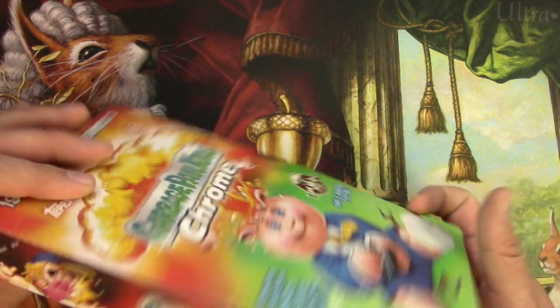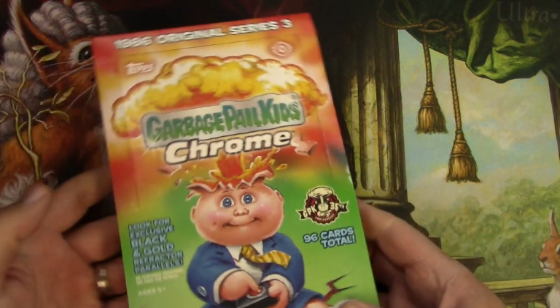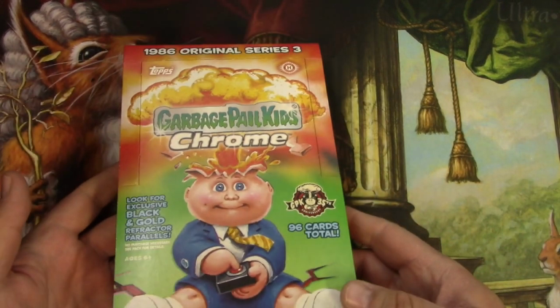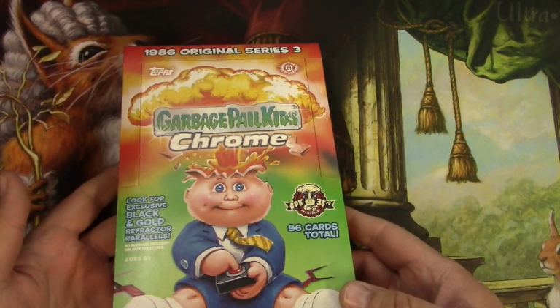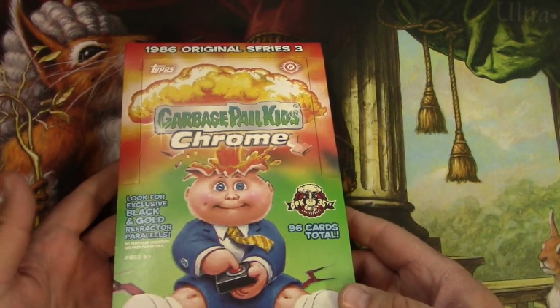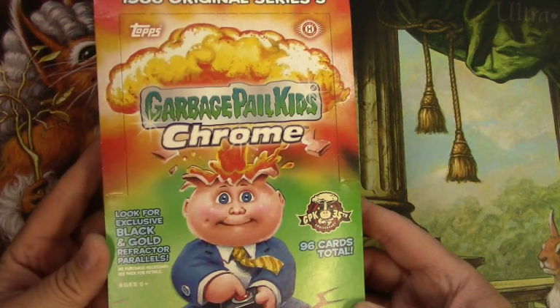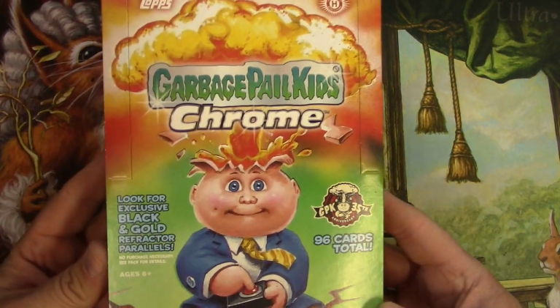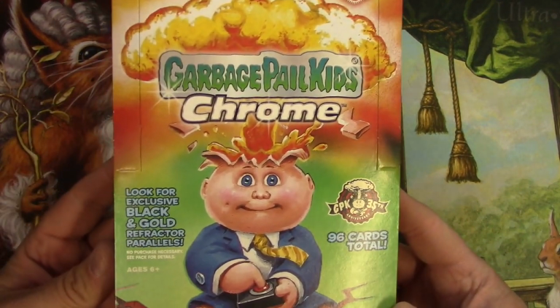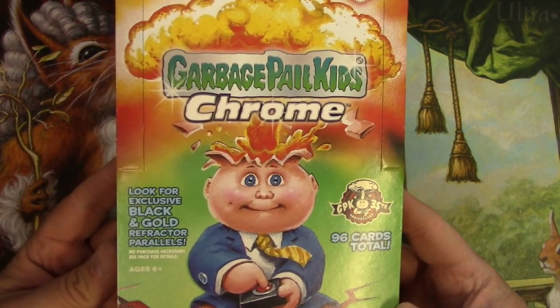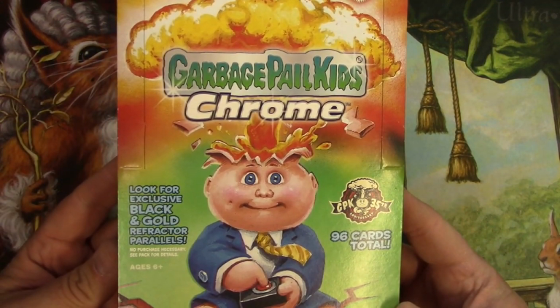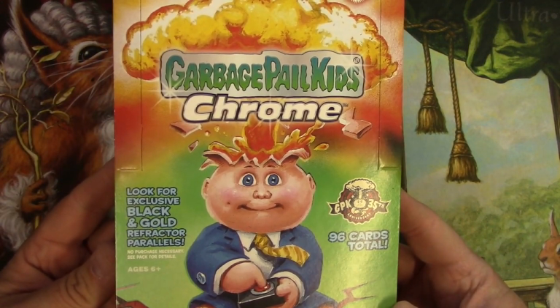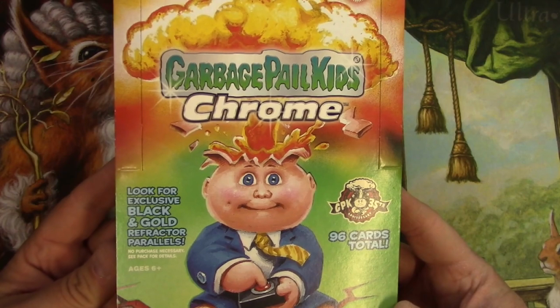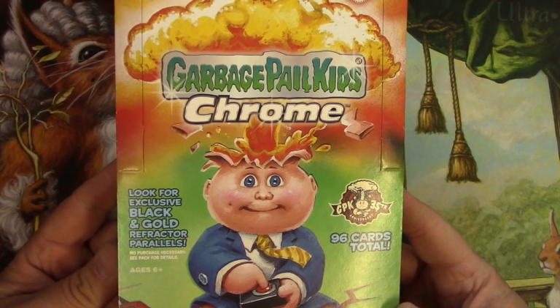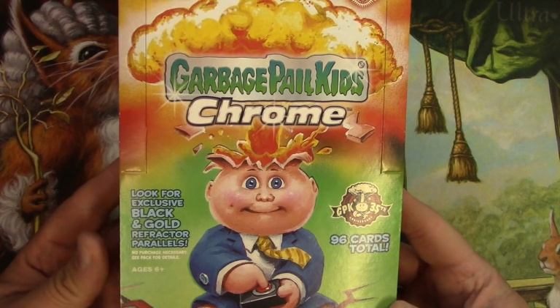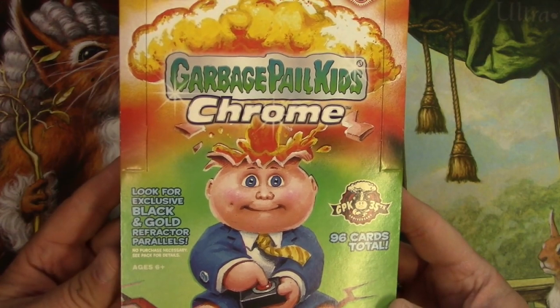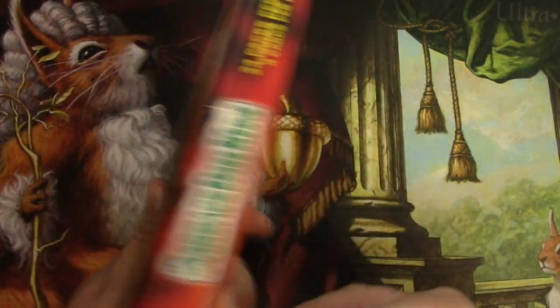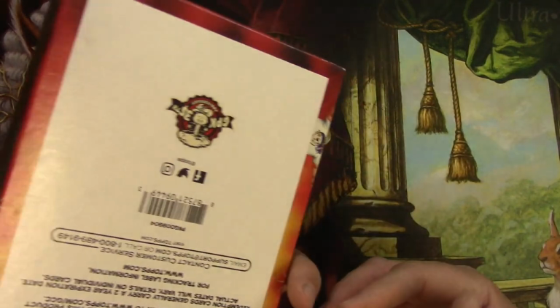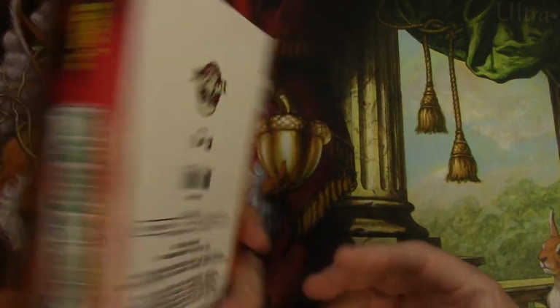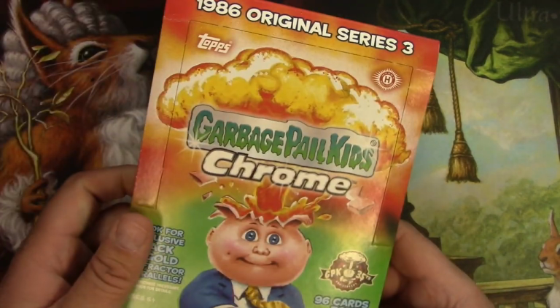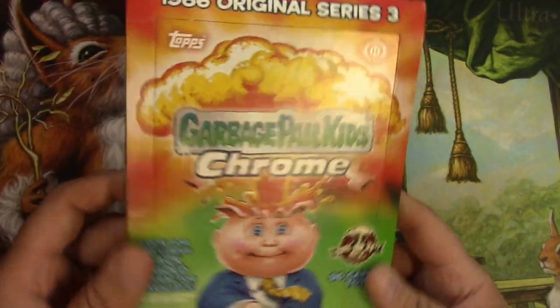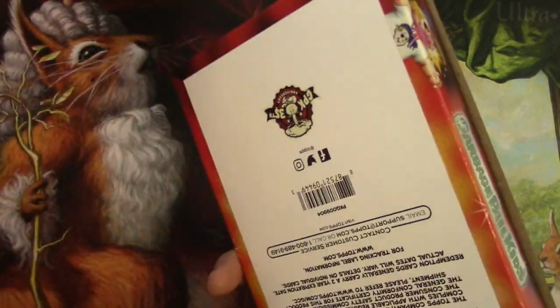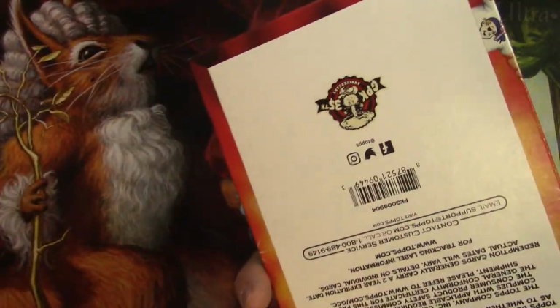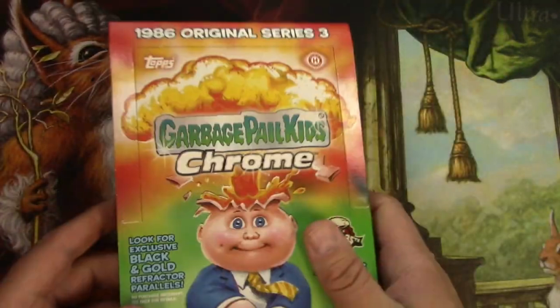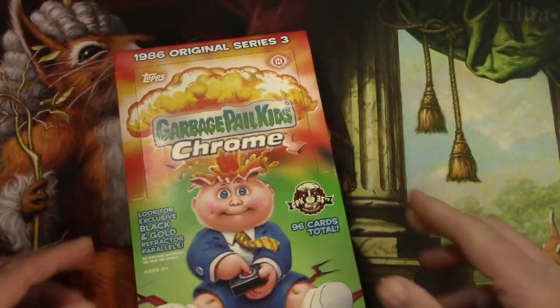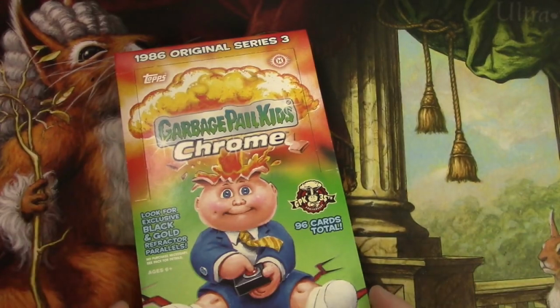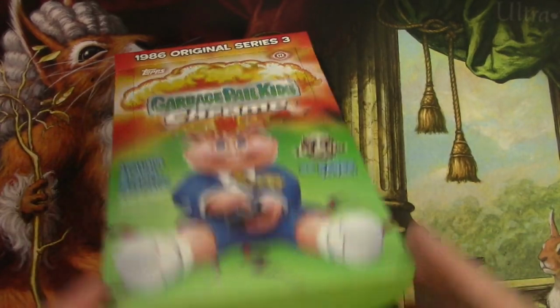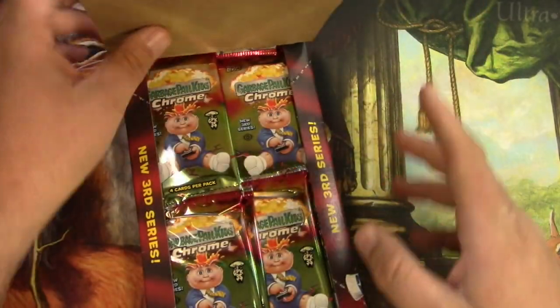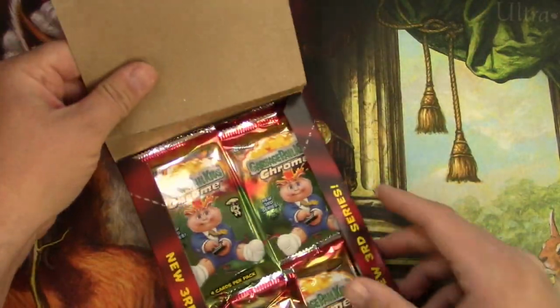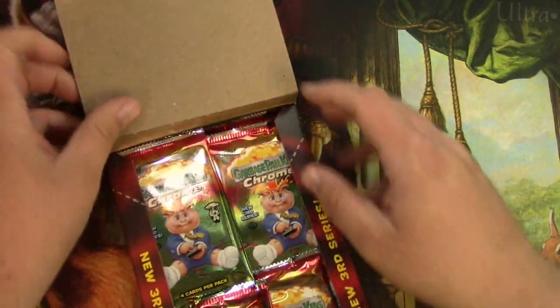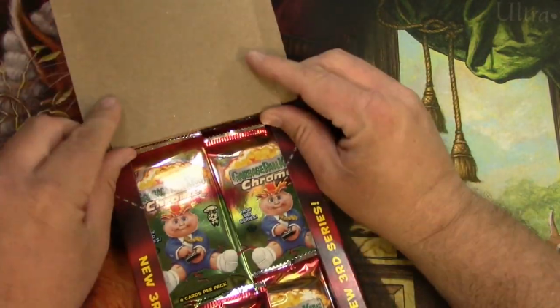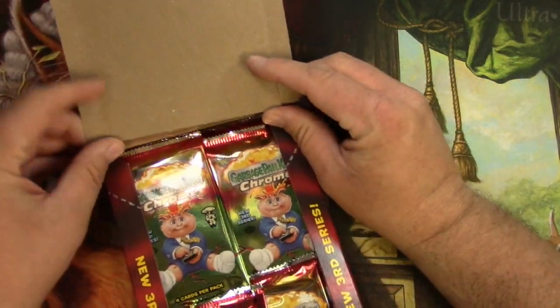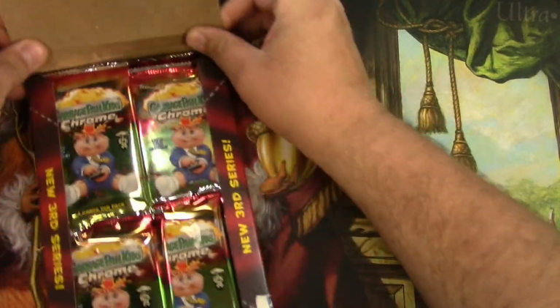Rod Wad right there. Look for exclusive black and gold refractor parallels. And I think there might be sketch cards or something like that. So let's get into this and just have some fun.